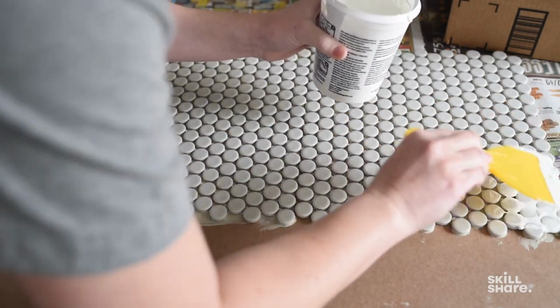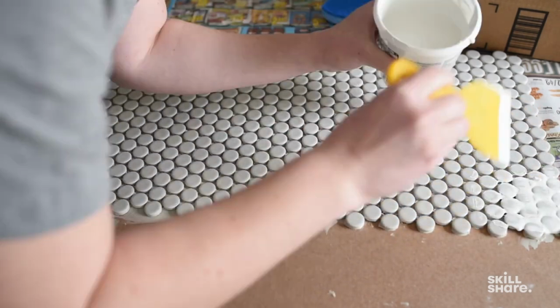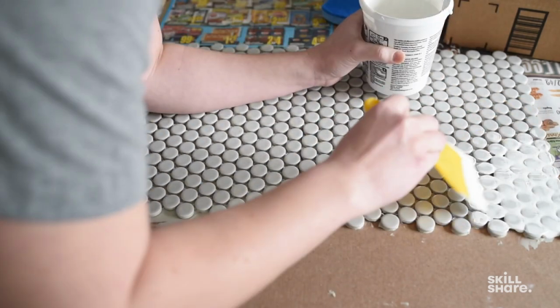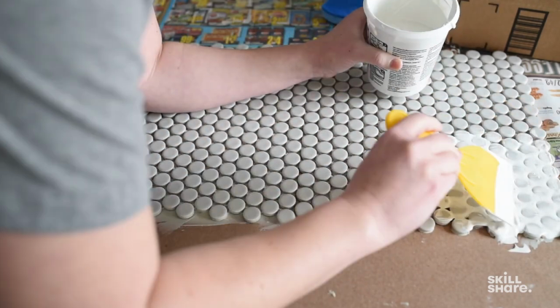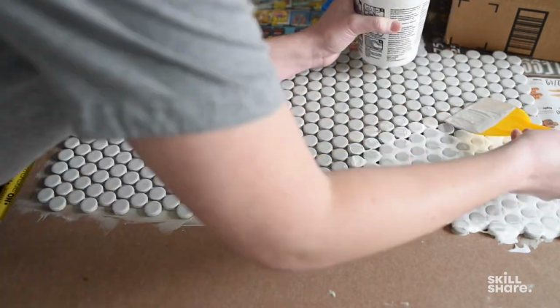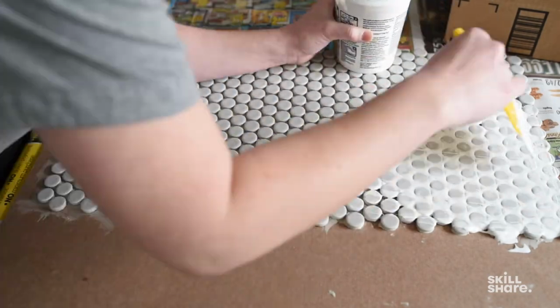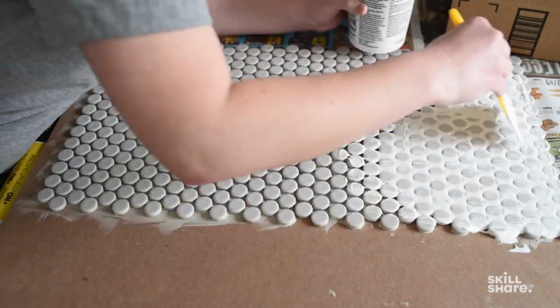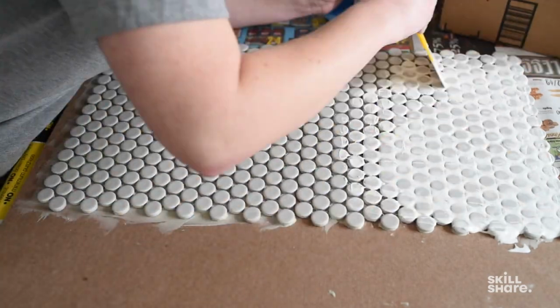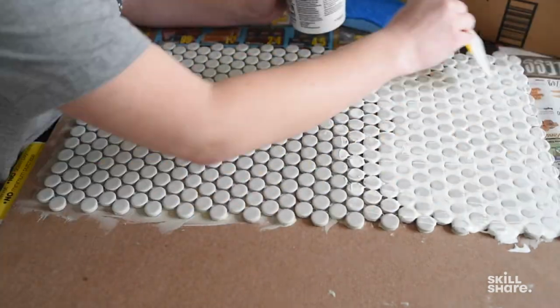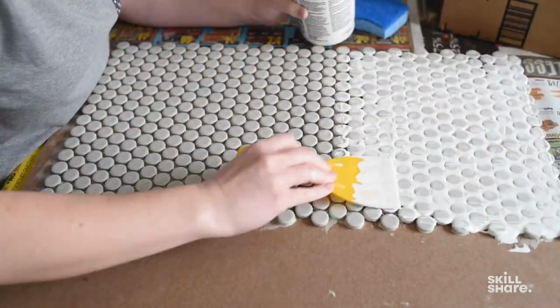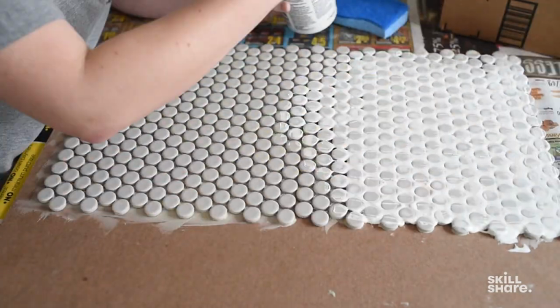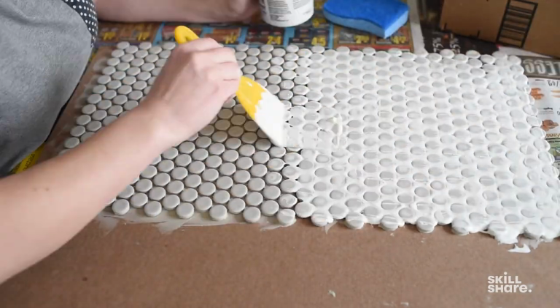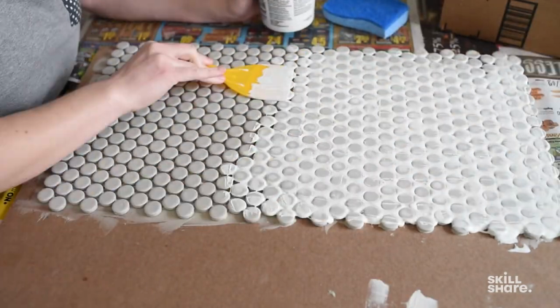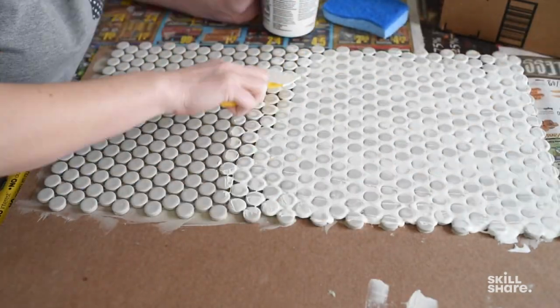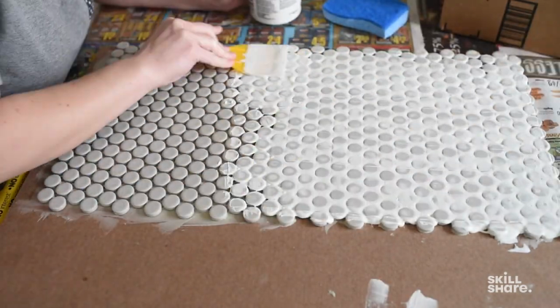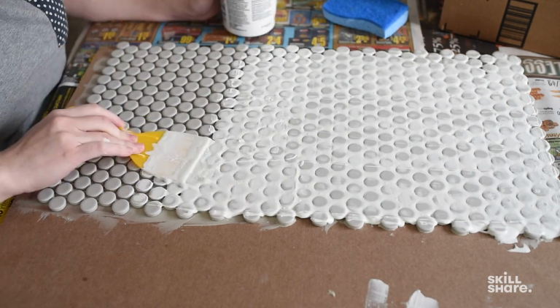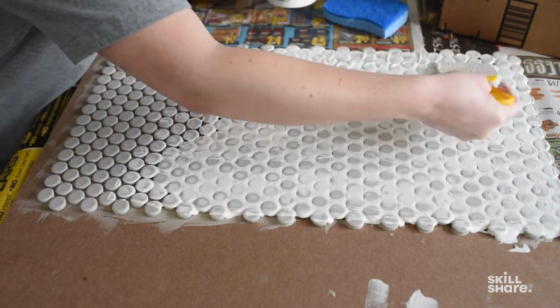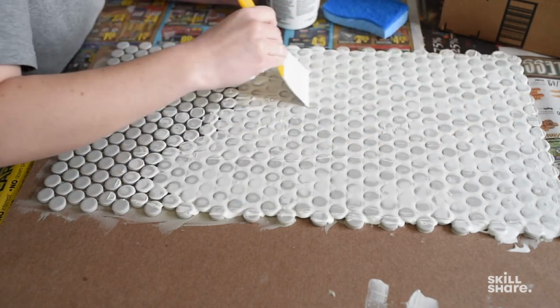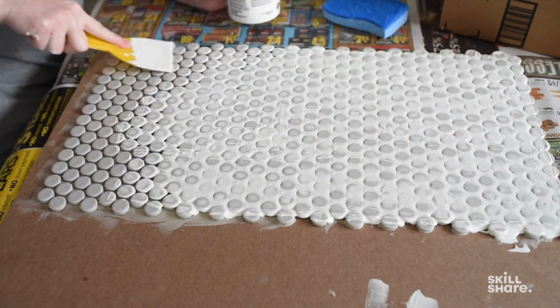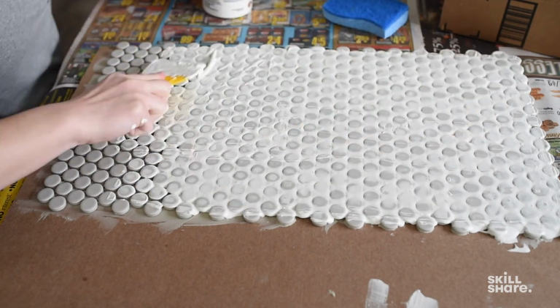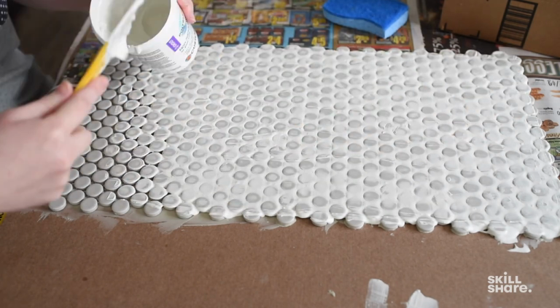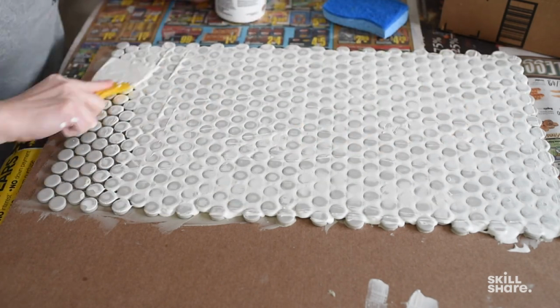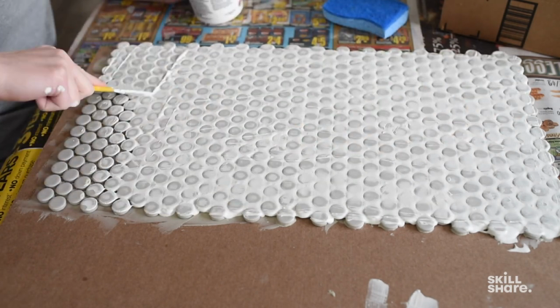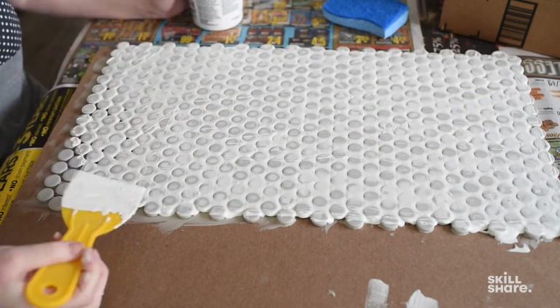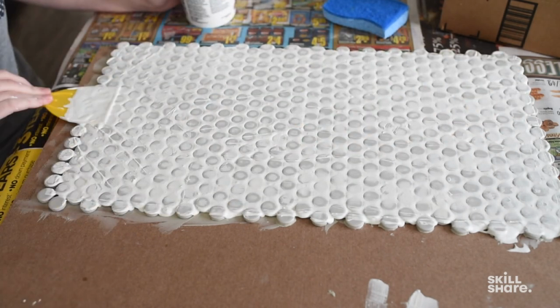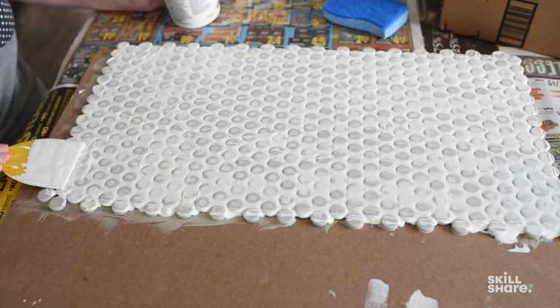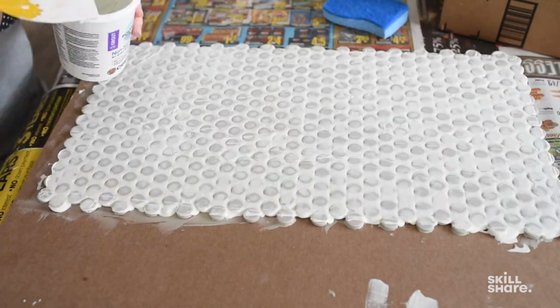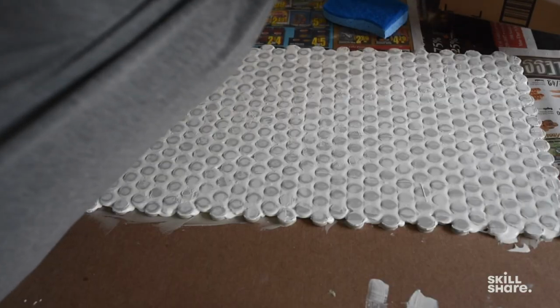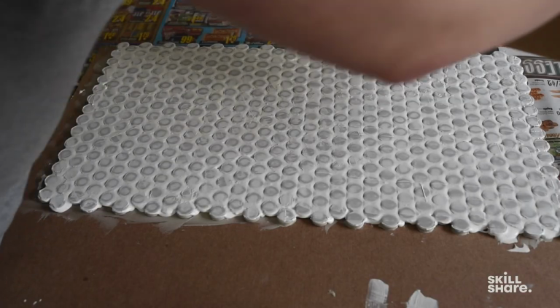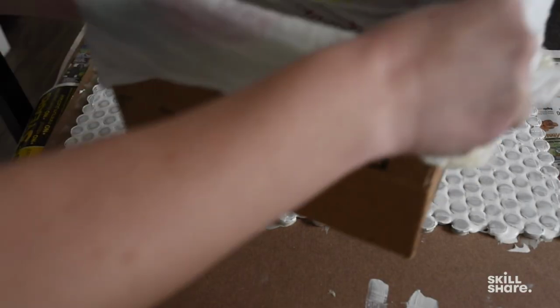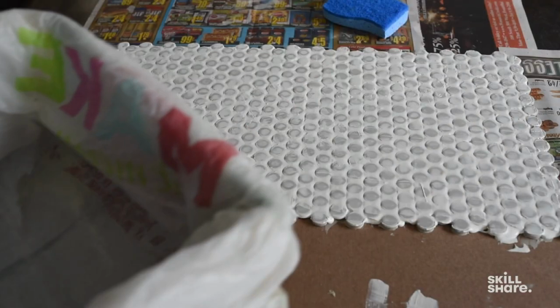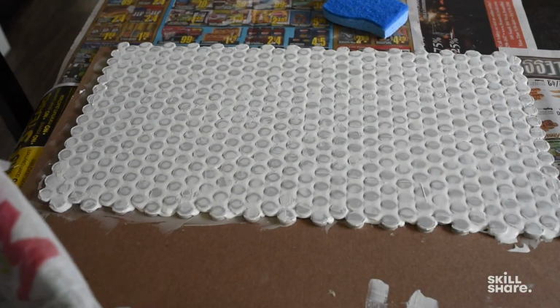Then you can use that same putty knife to put the grout in between all of the tiles. If you've got a mosaic that's a lot less intense than mine, this part won't take as long — but just make sure you're consistent, applying enough grout between each and every space so that you don't get holes. Once that's done, you want to wait for it to dry for about 10 to 20 minutes, or until it feels like it's set up a little bit.